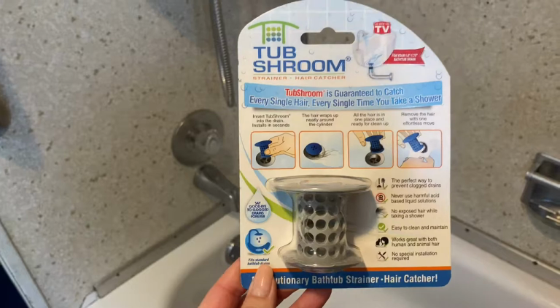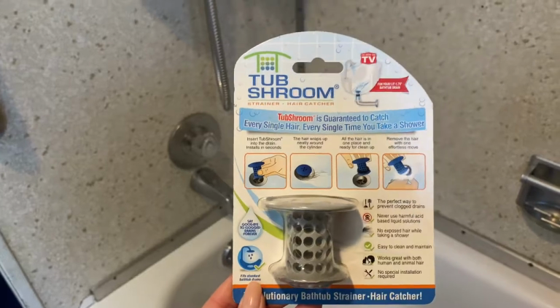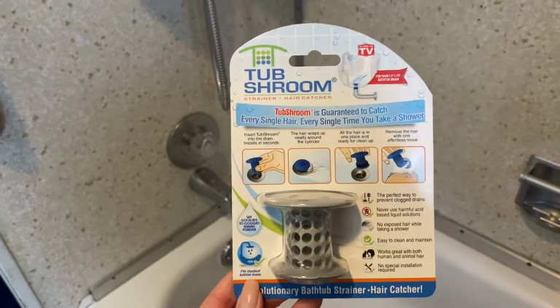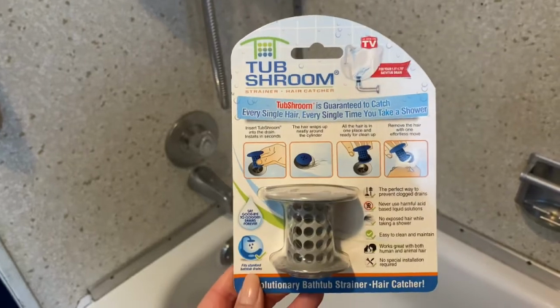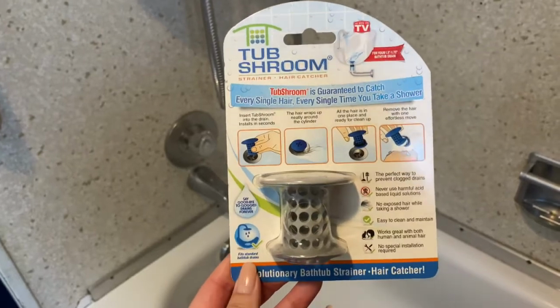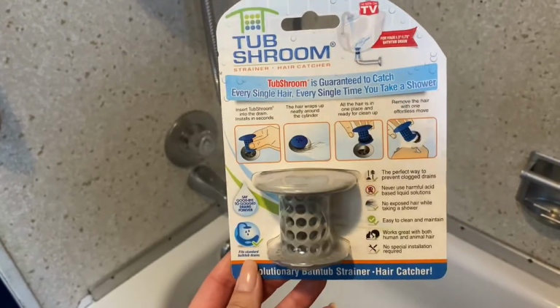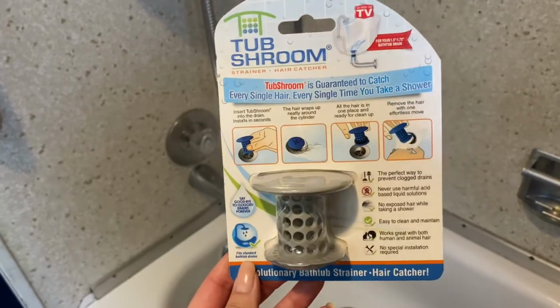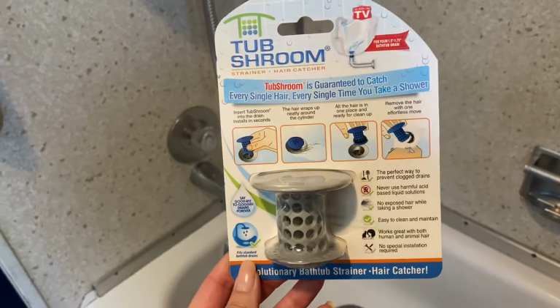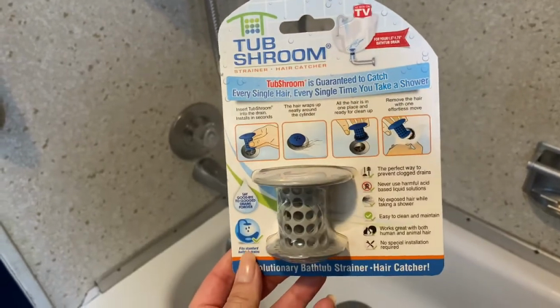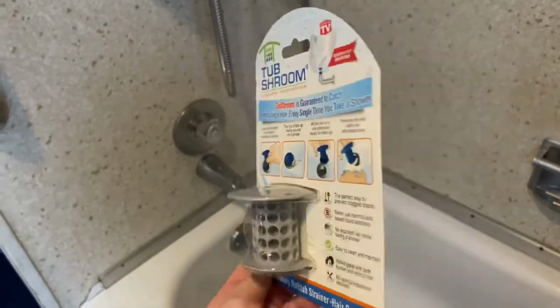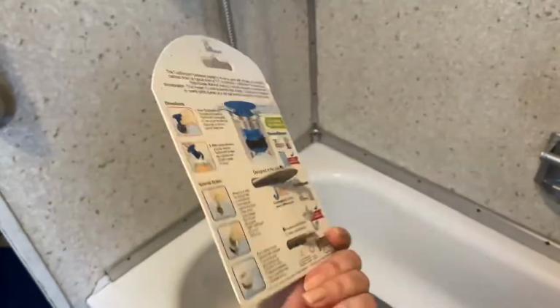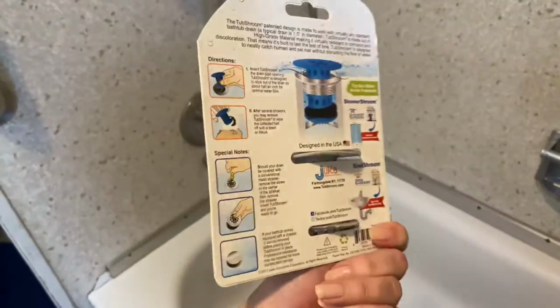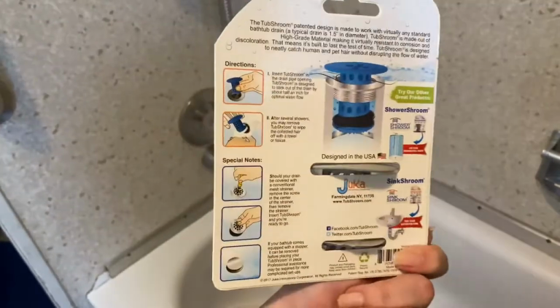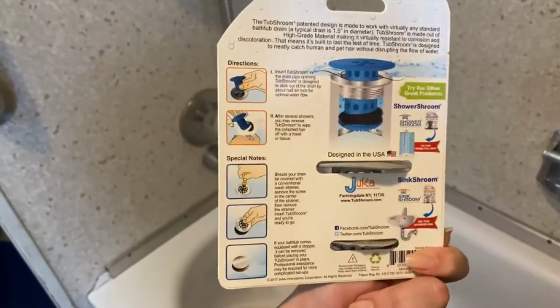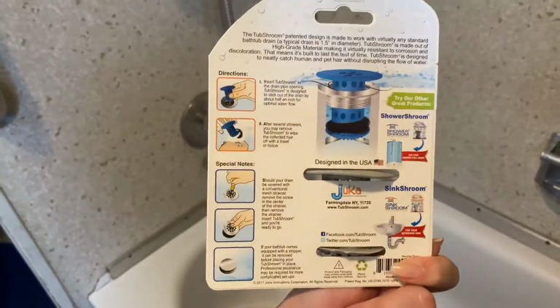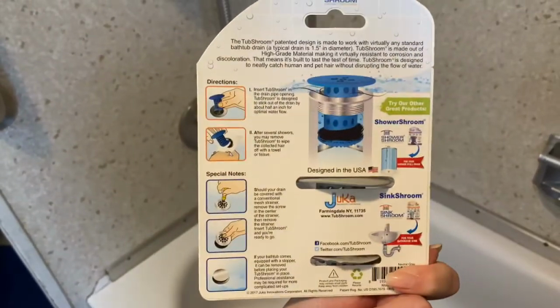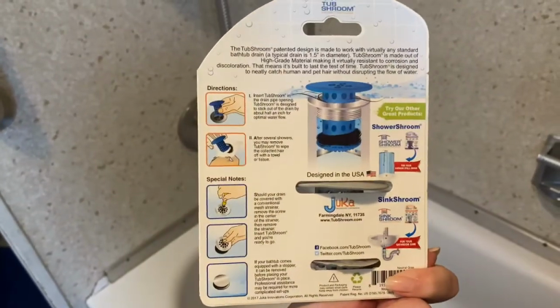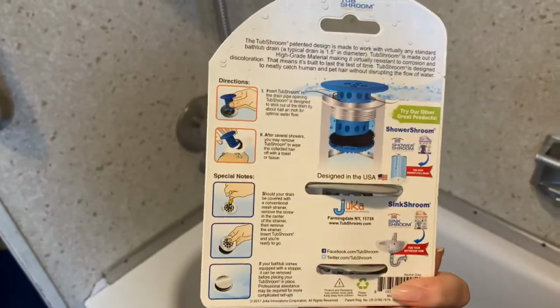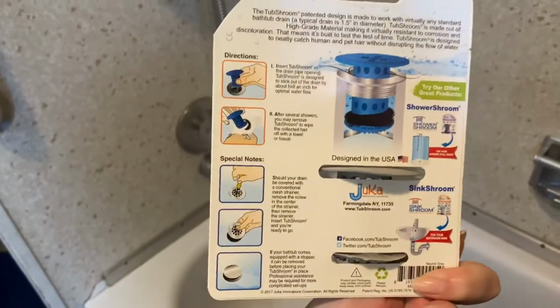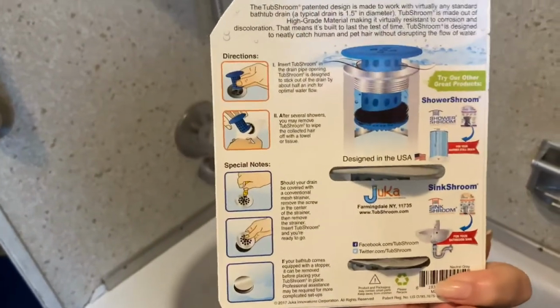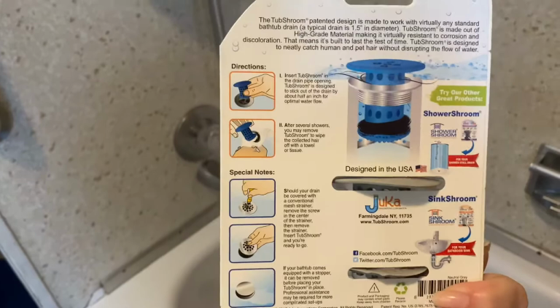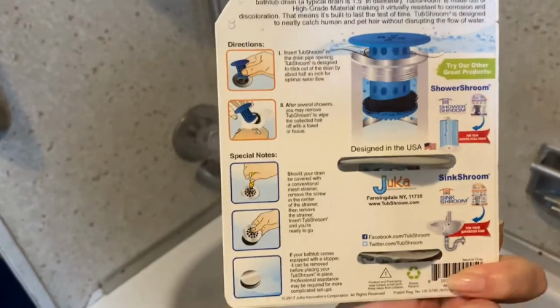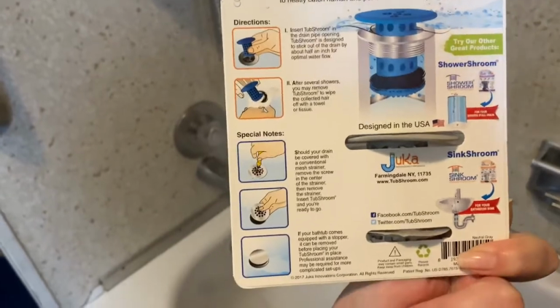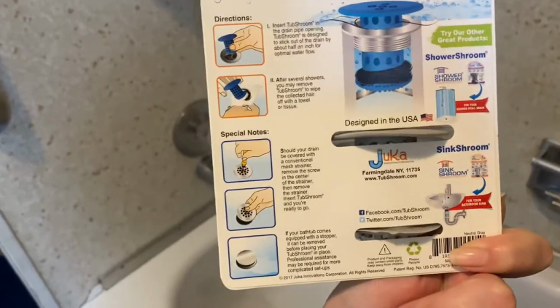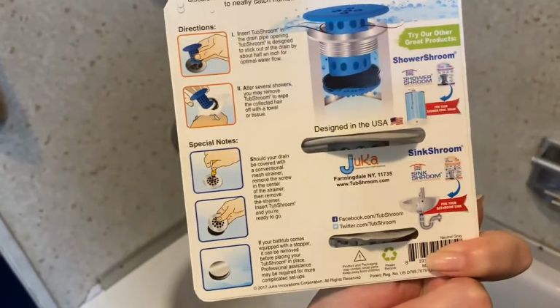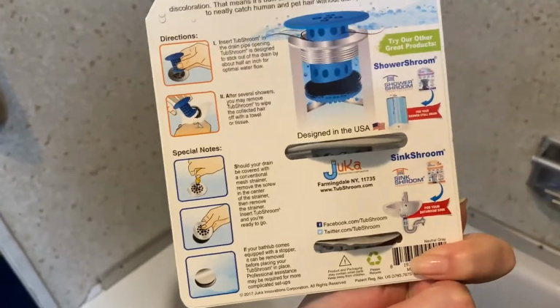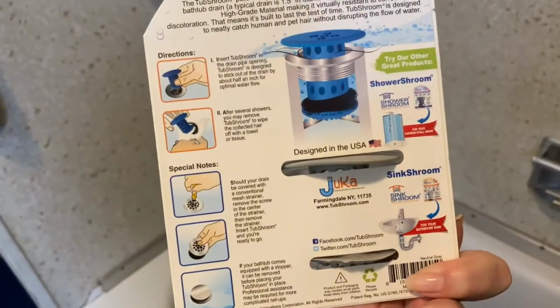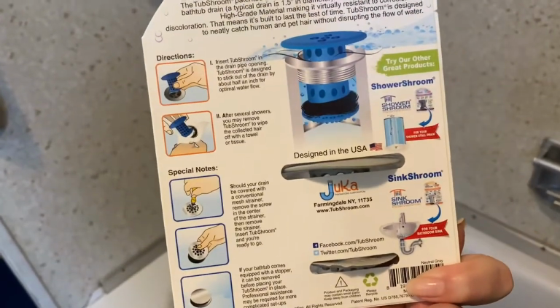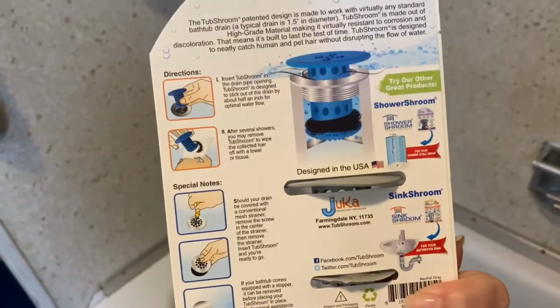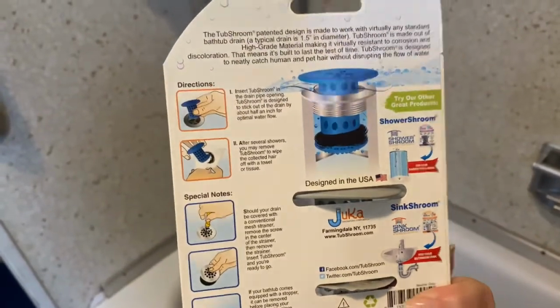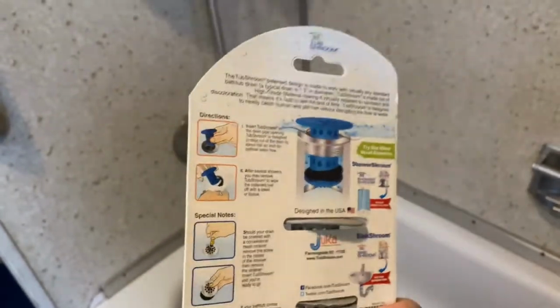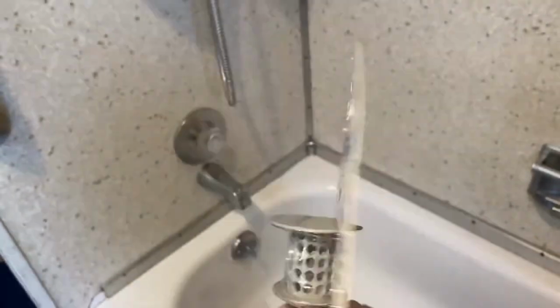Hello and welcome back to Rosie's Reviews. Today I'm excited to show you this cool gadget that I got for my bathroom — it's a TubShroom.